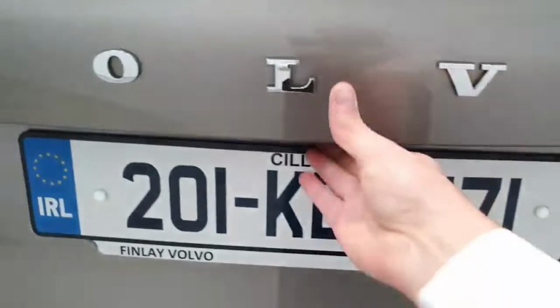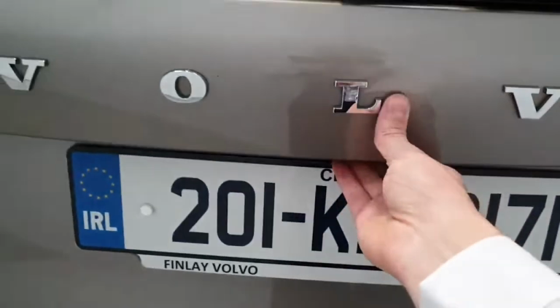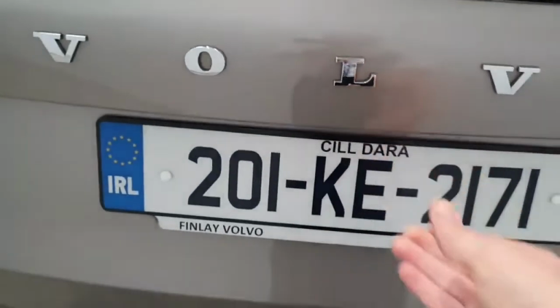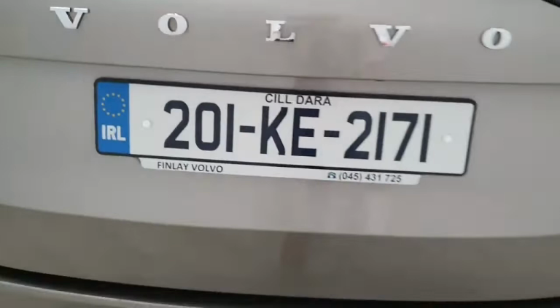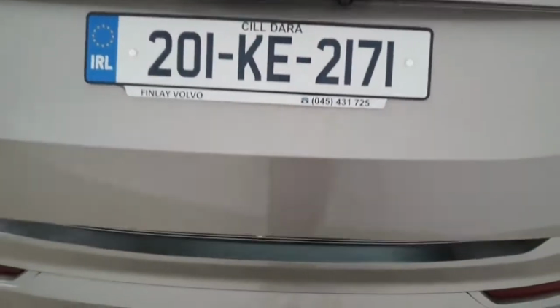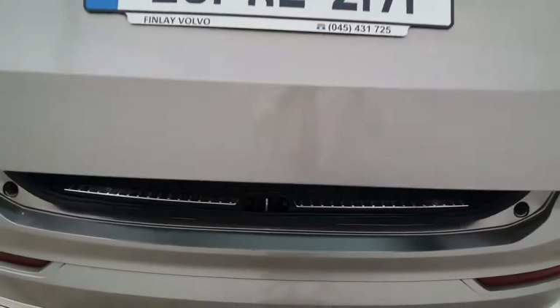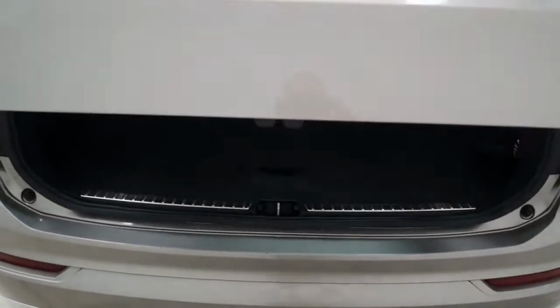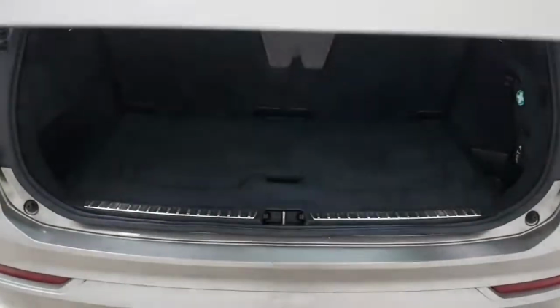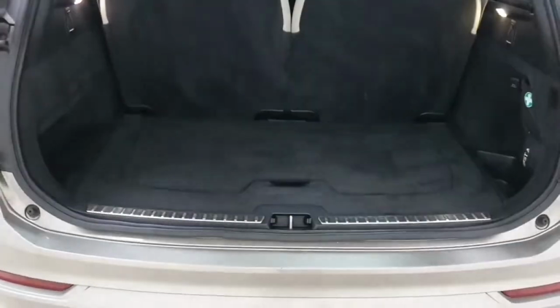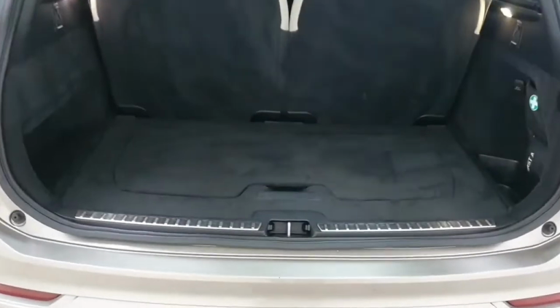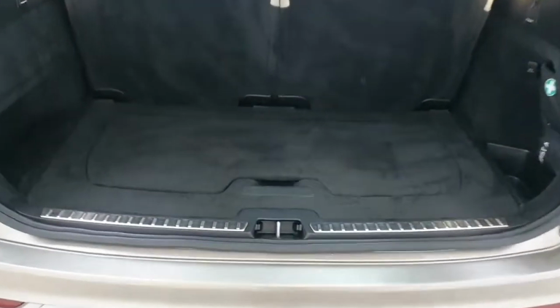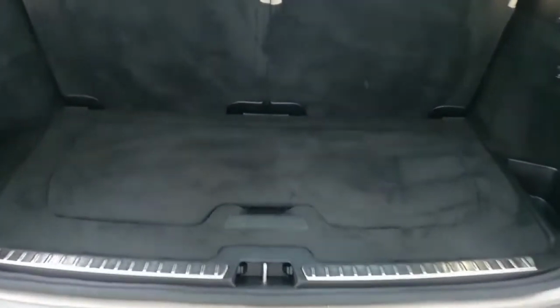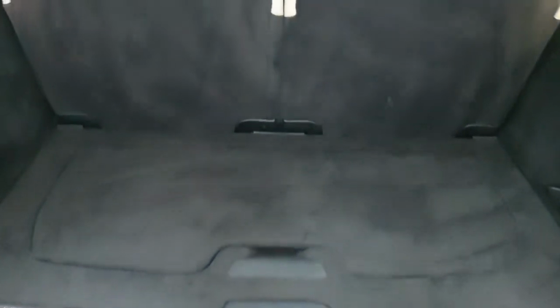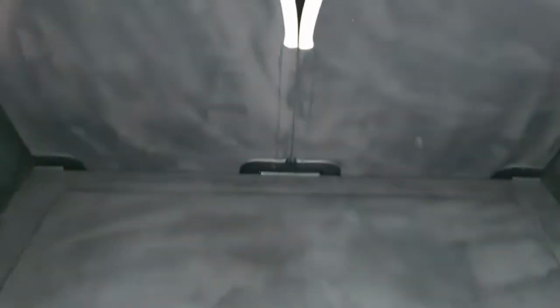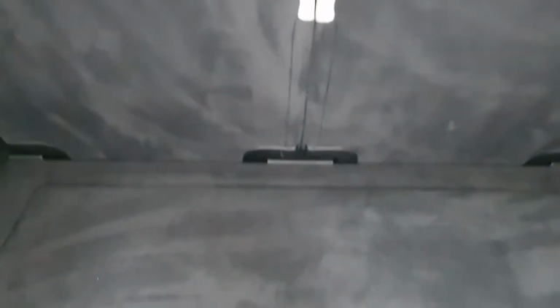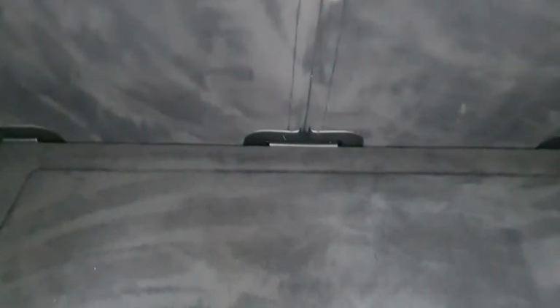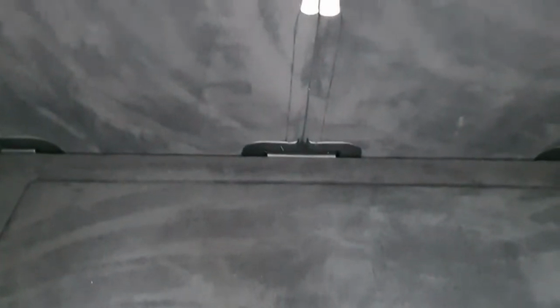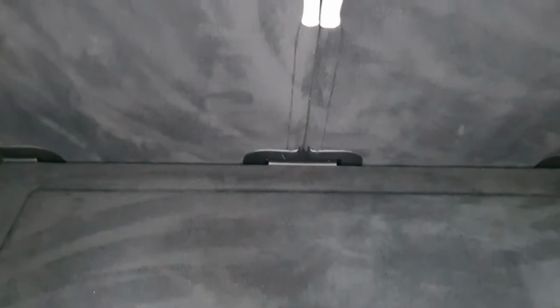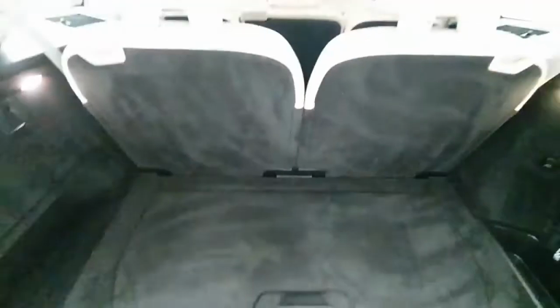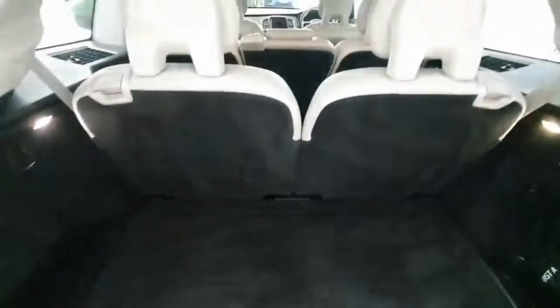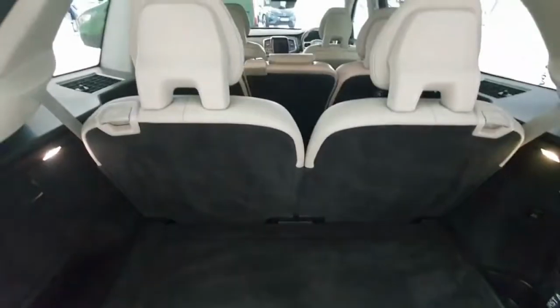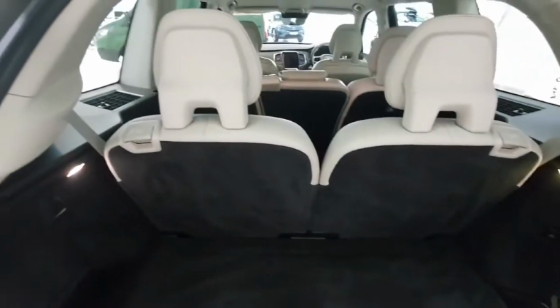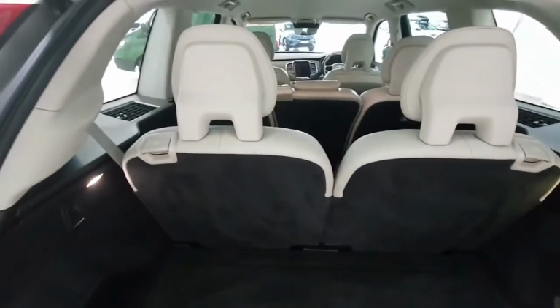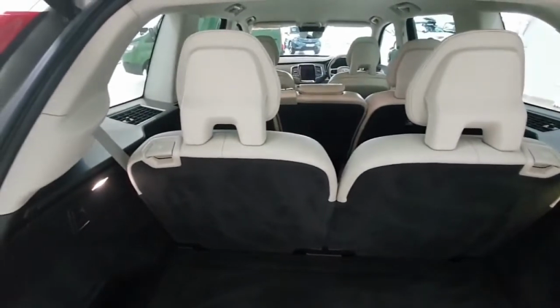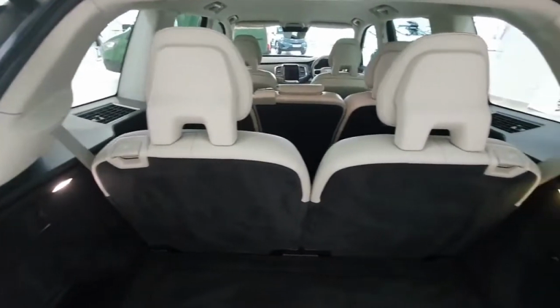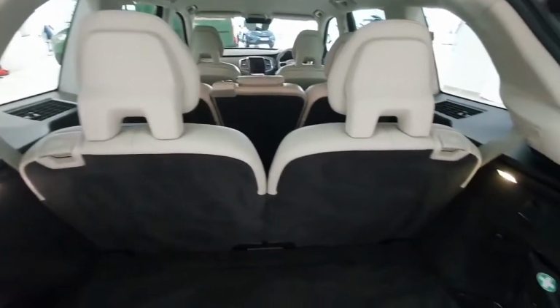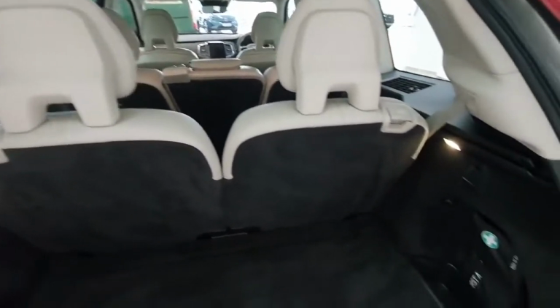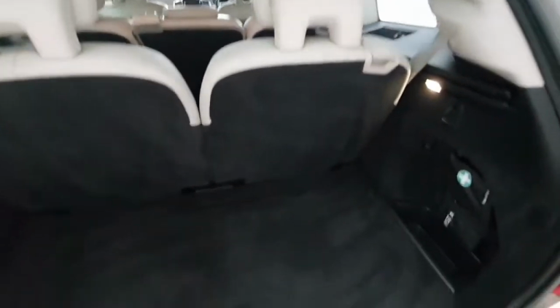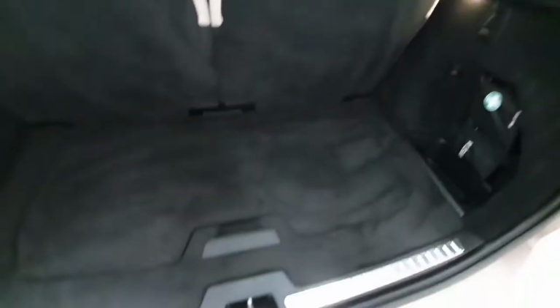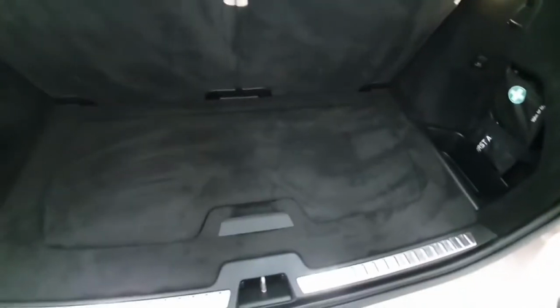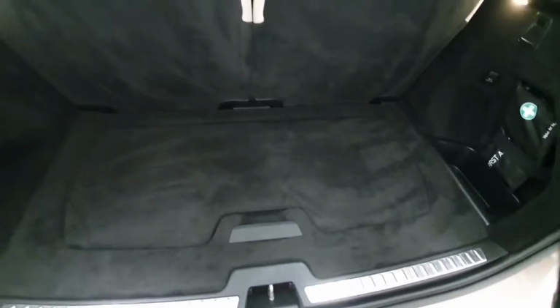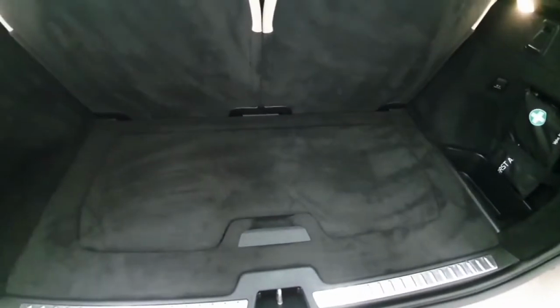We do of course have a power tailgate. And of course we do have that last row of seating as well — this is that 7 seater. A generous sized boot.